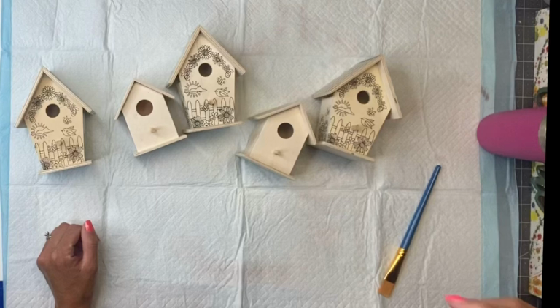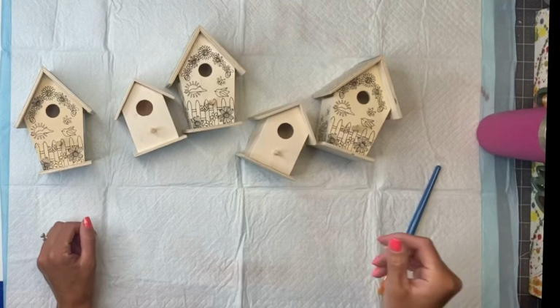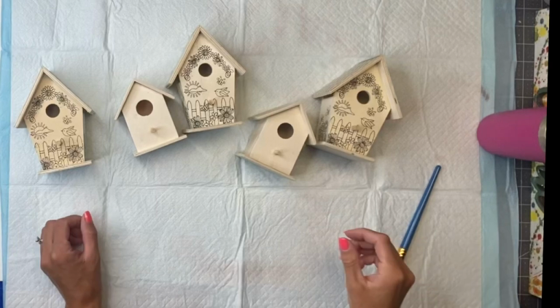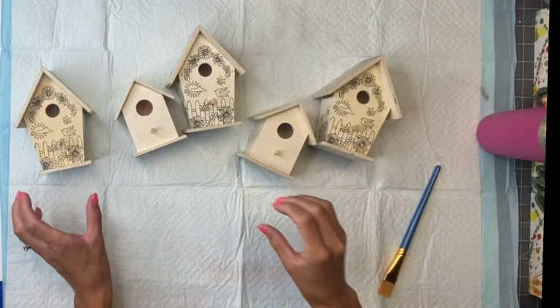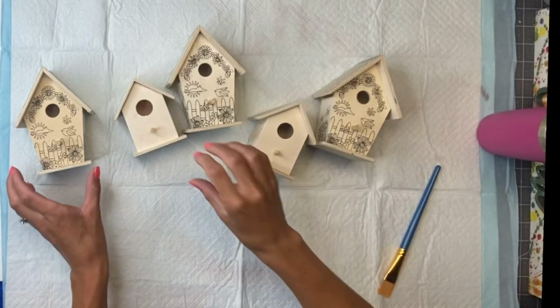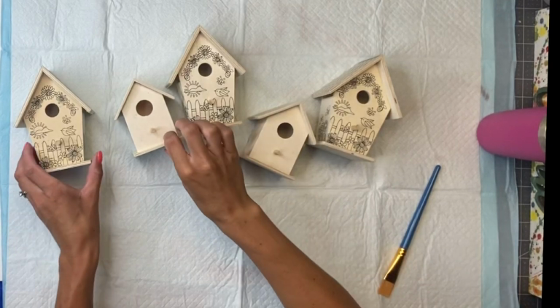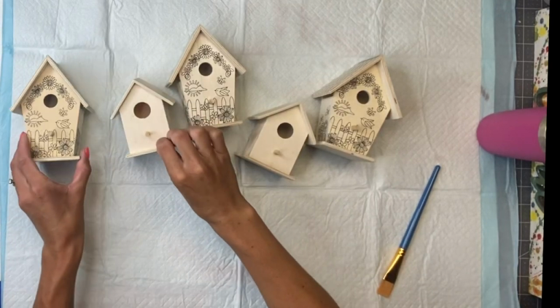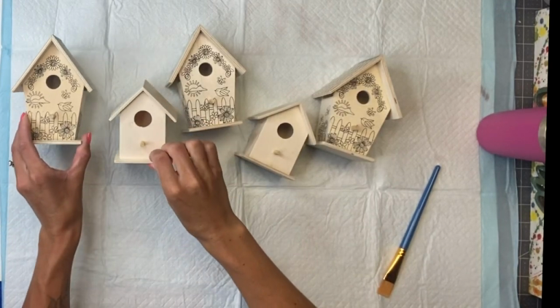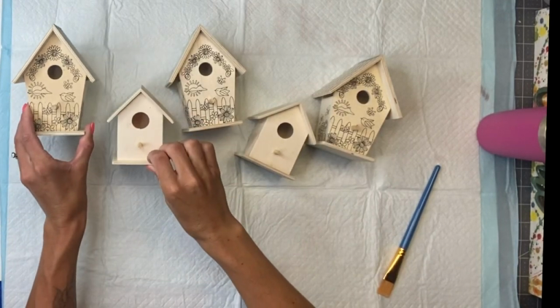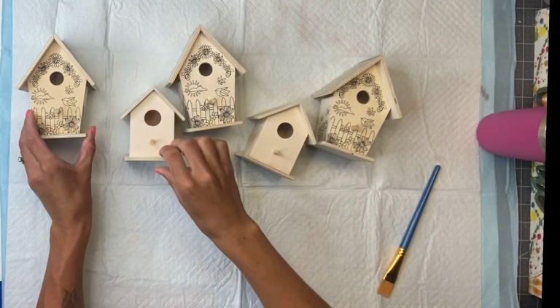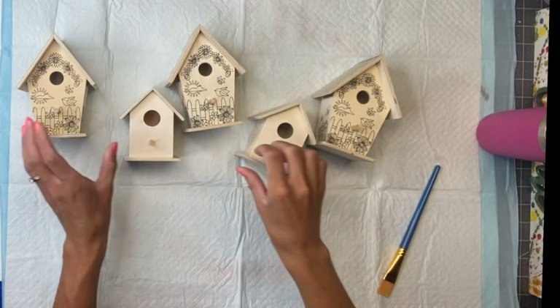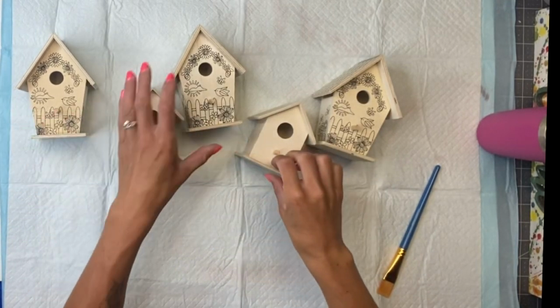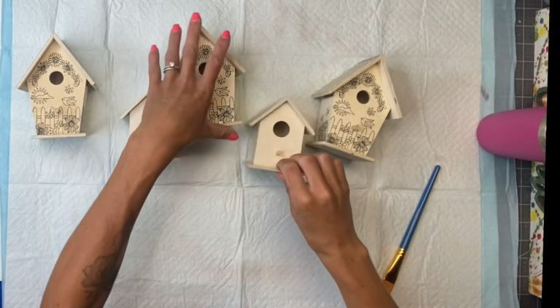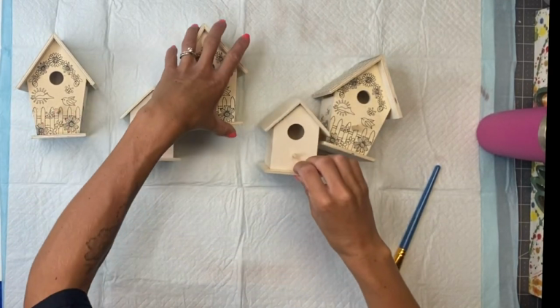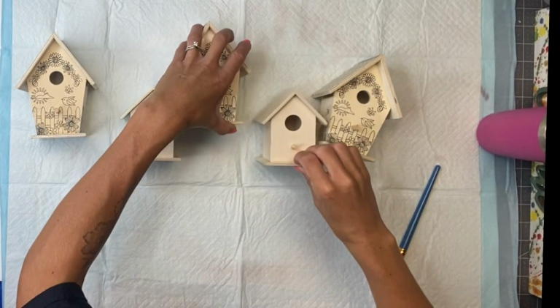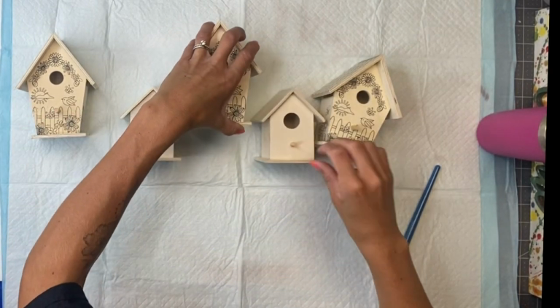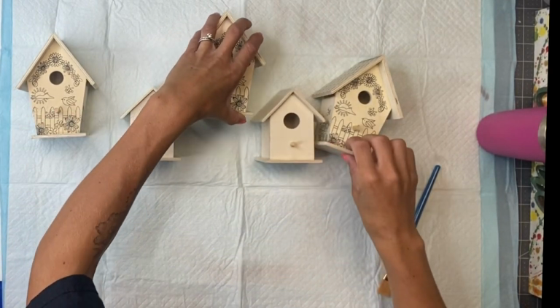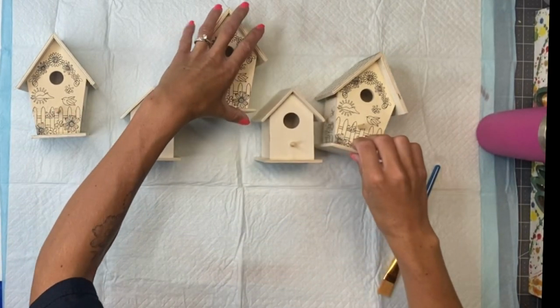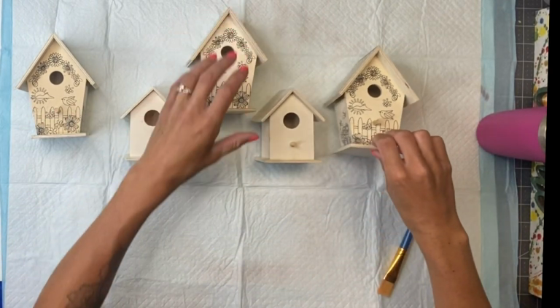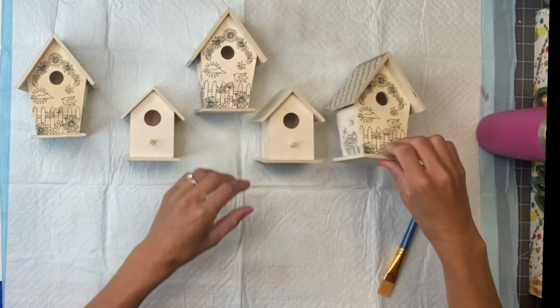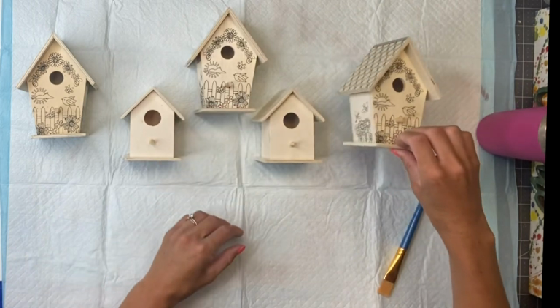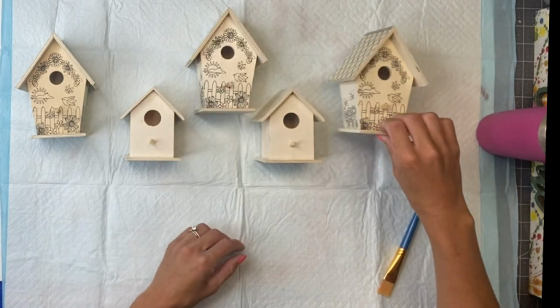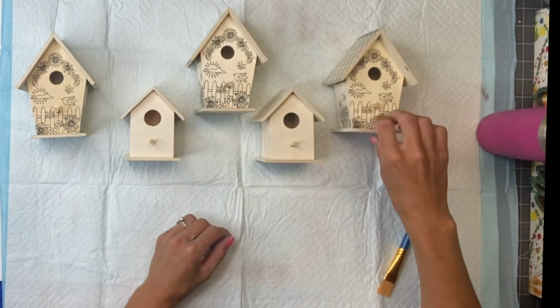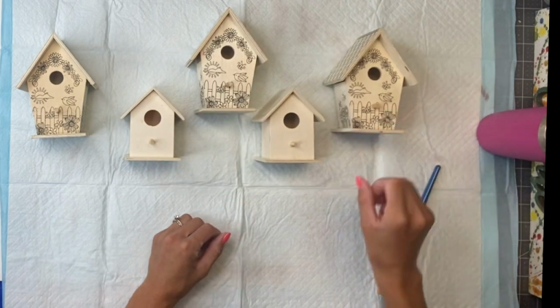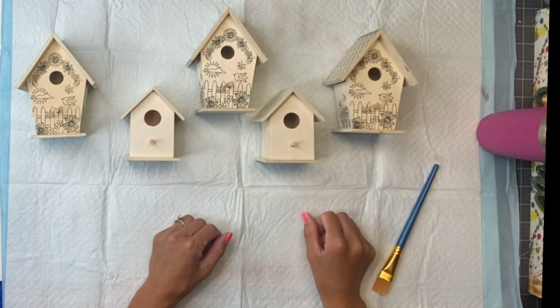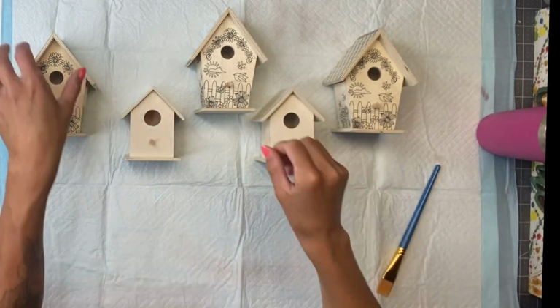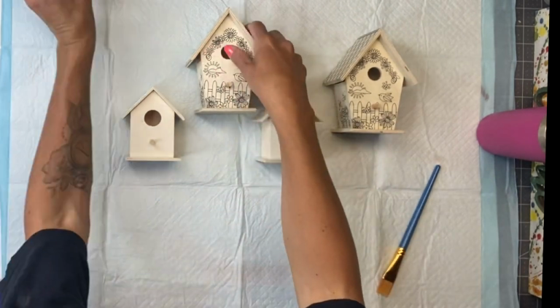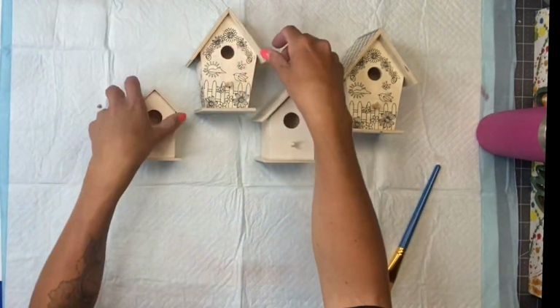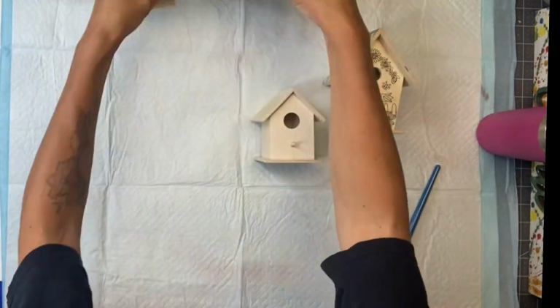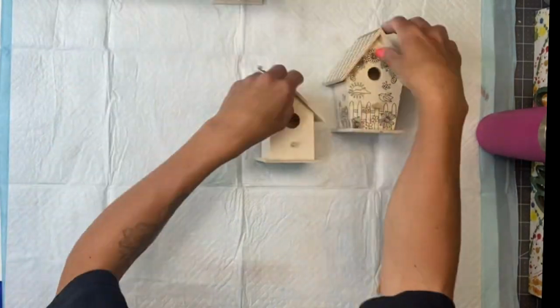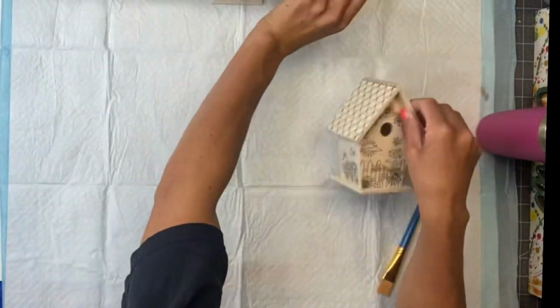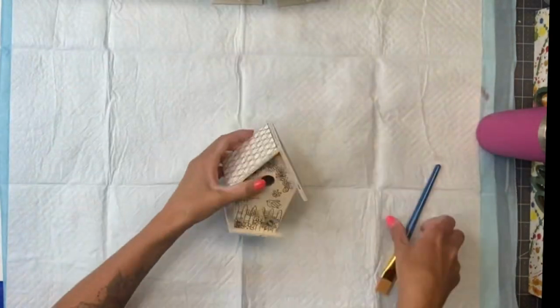I have five unfinished wood birdhouses. The three larger ones came from Dollar General and the two smaller ones came from the Dollar Tree.